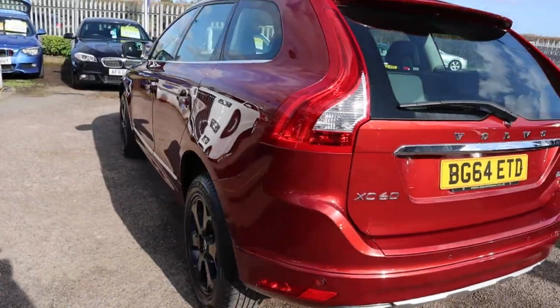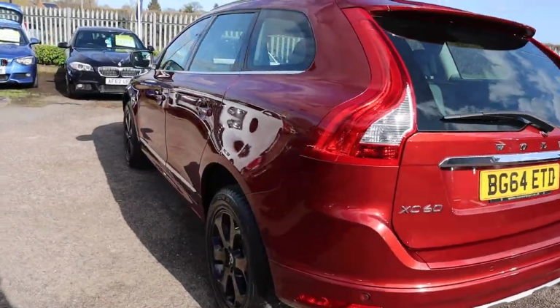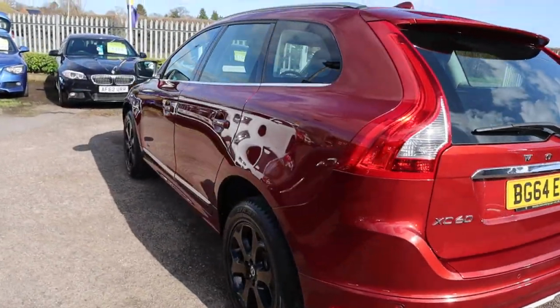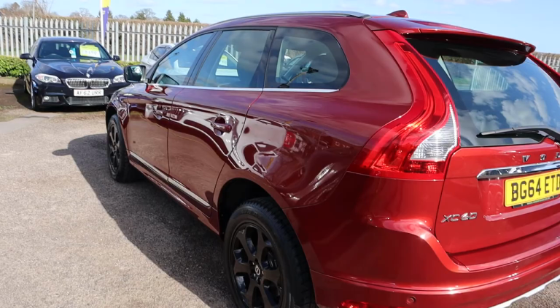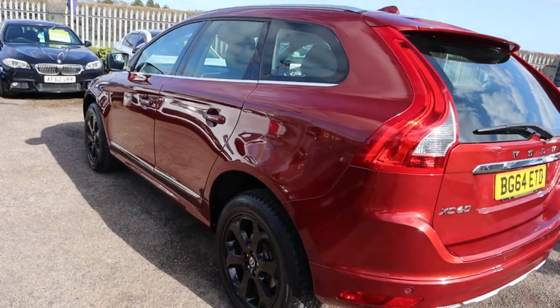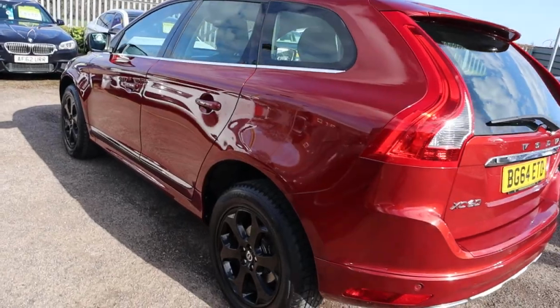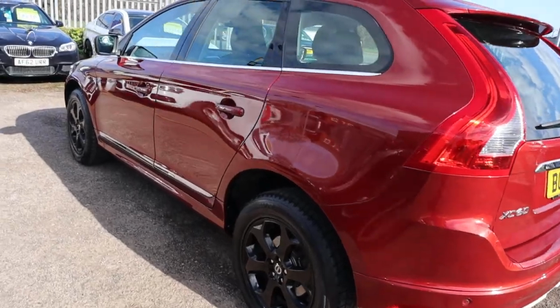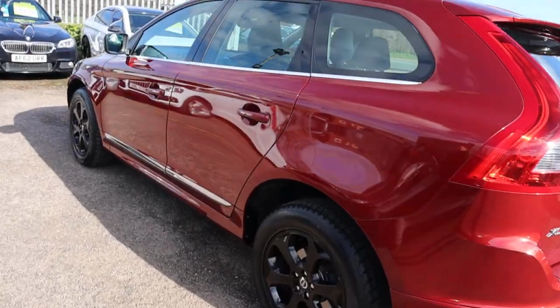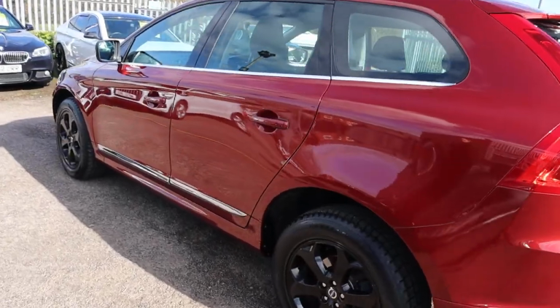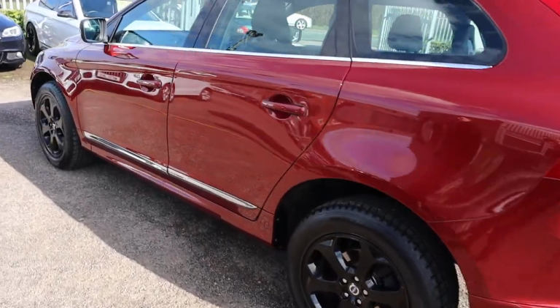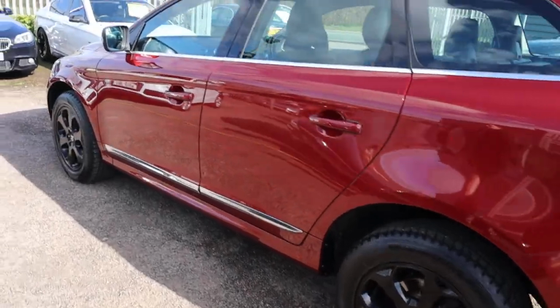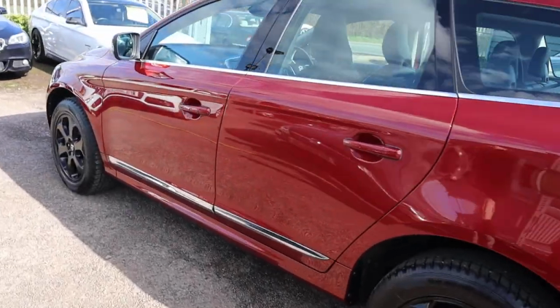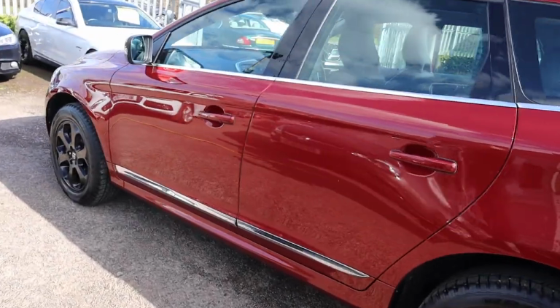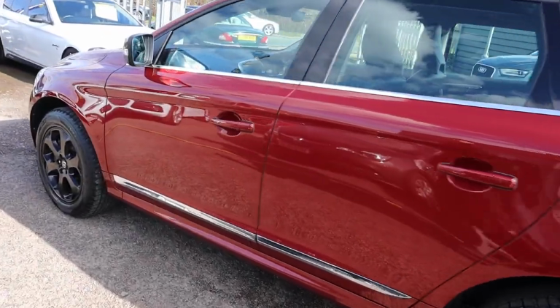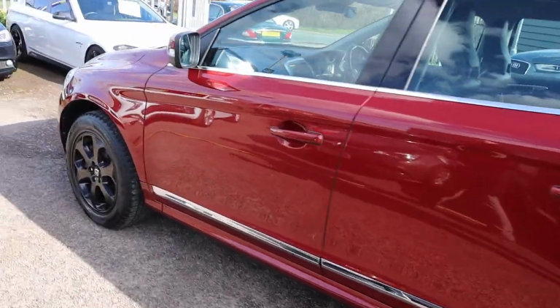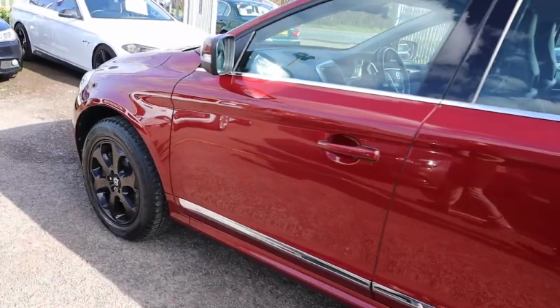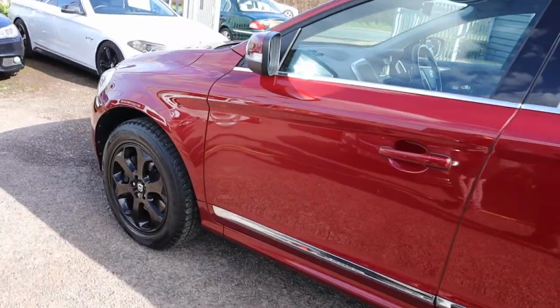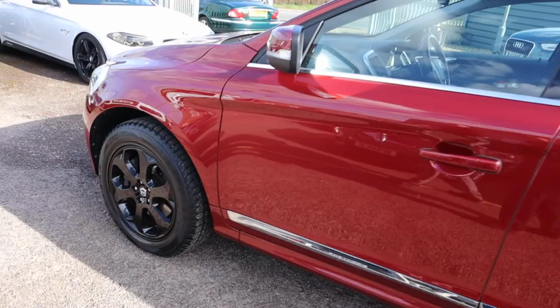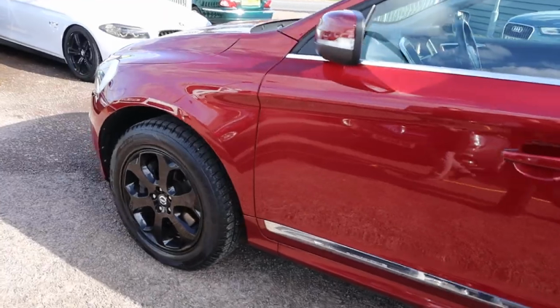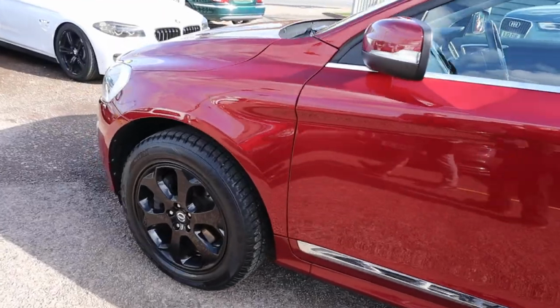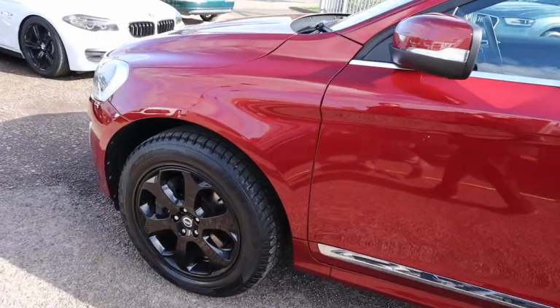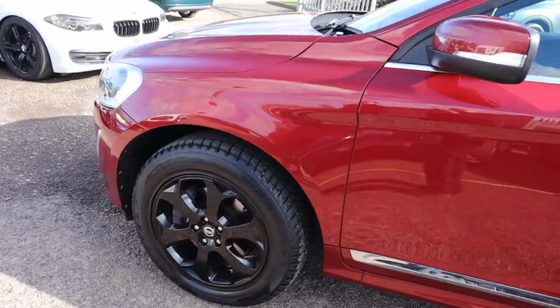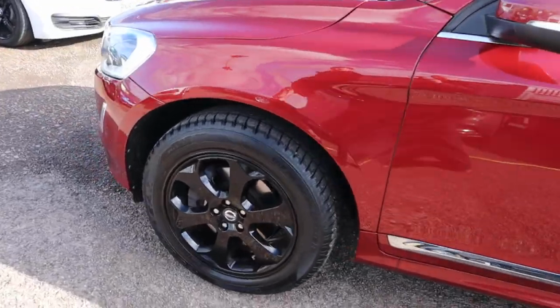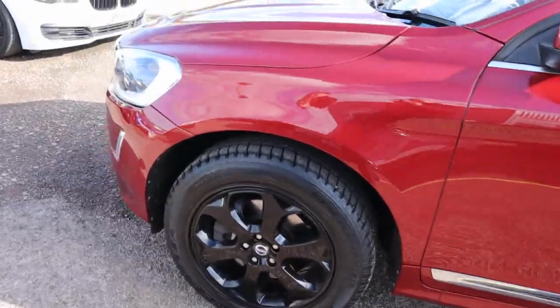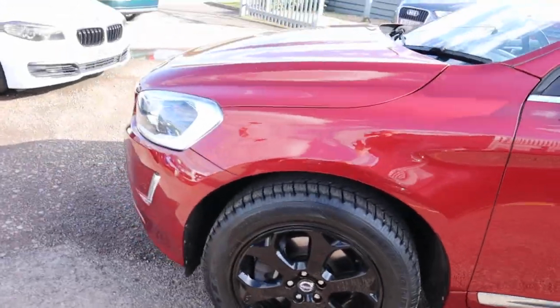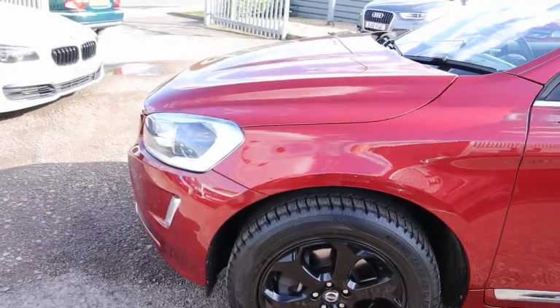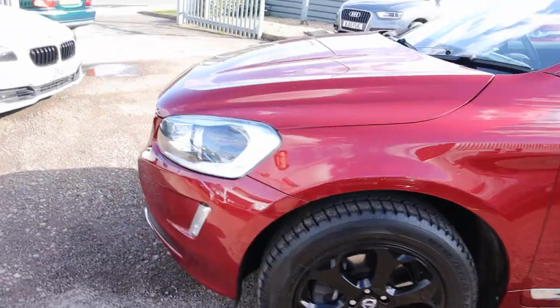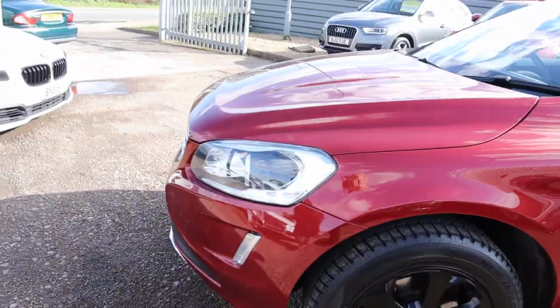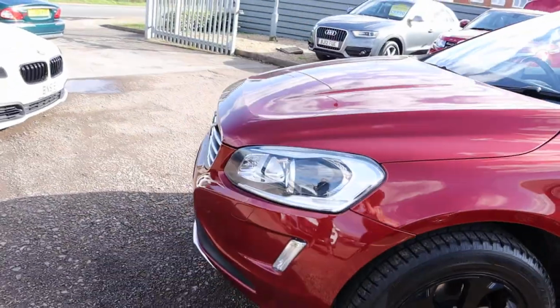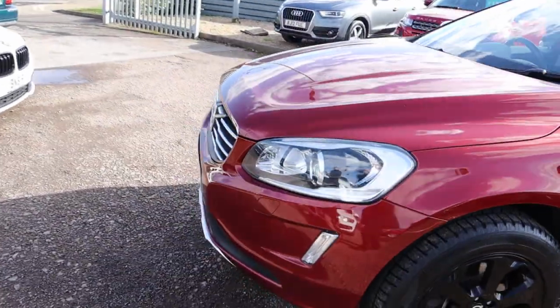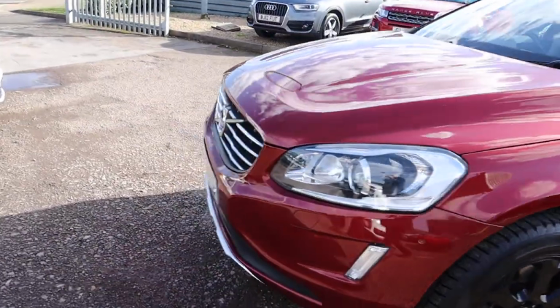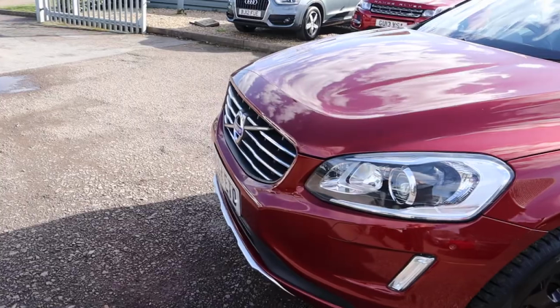There's plenty of spec on it. I'd recommend going through to the website at countrycar.co.uk. Take your time, go through the photos and the spec of it, and try and decipher what I'm saying in this video.